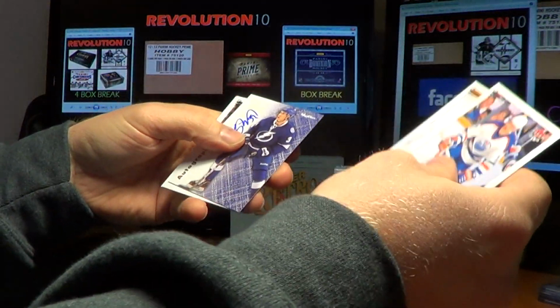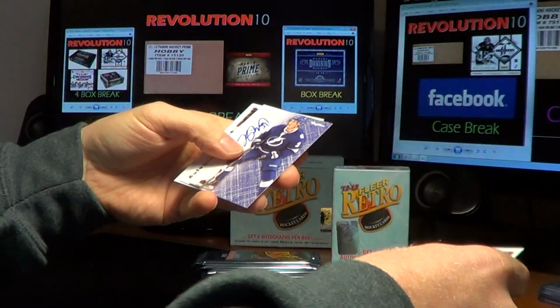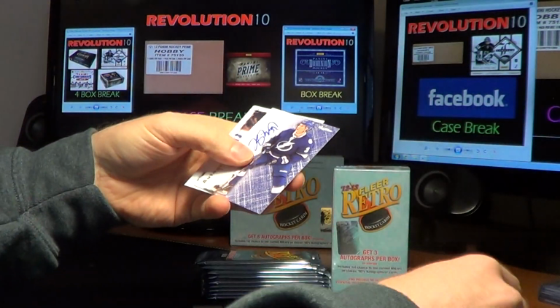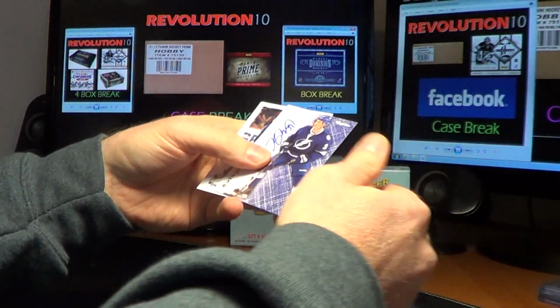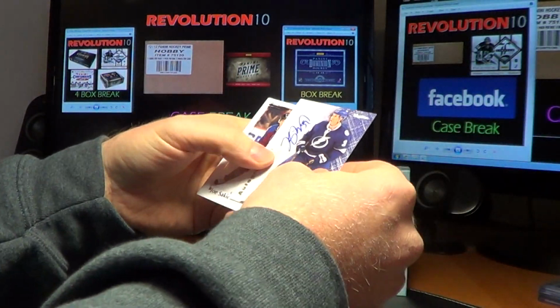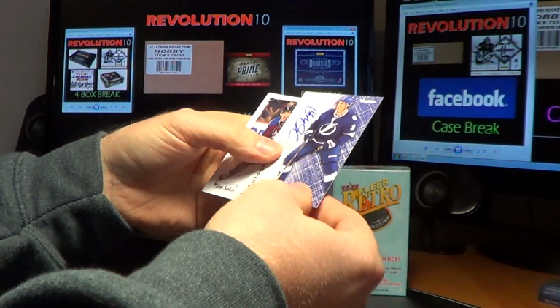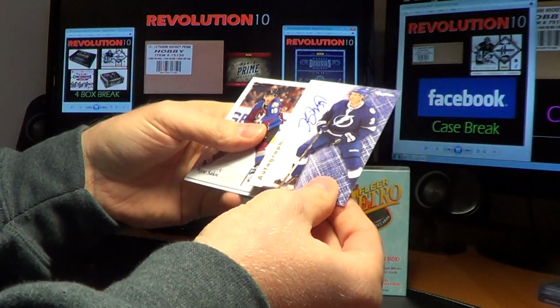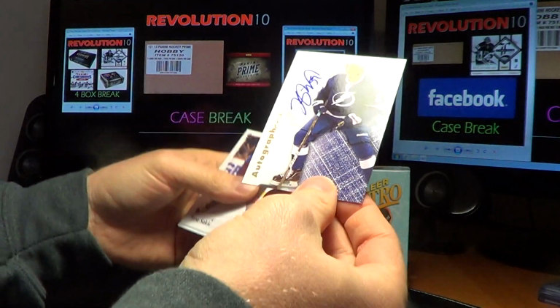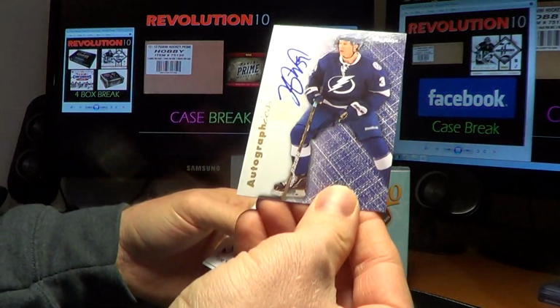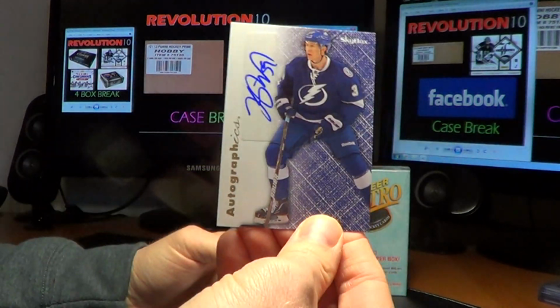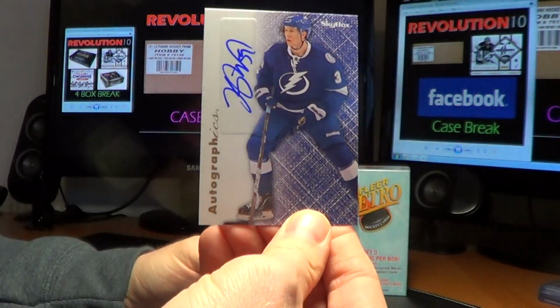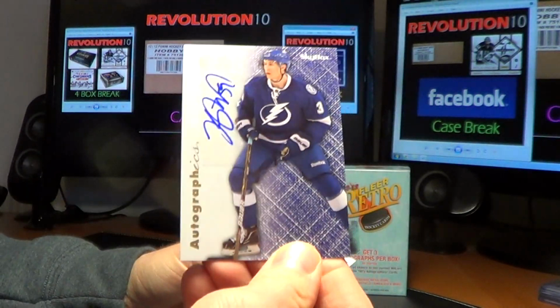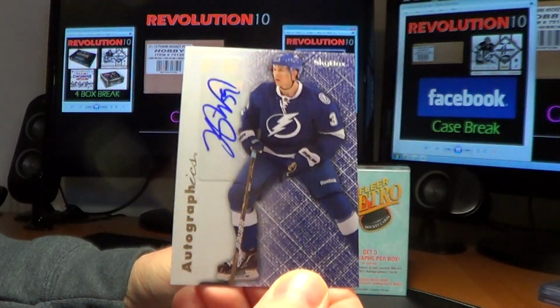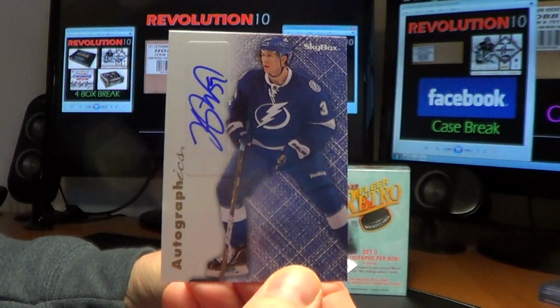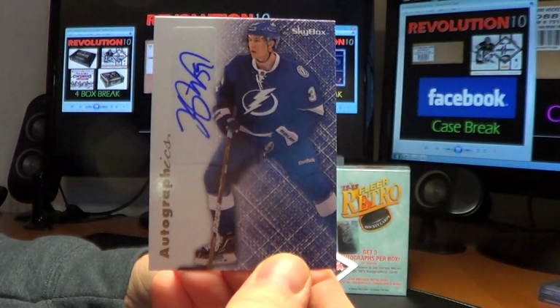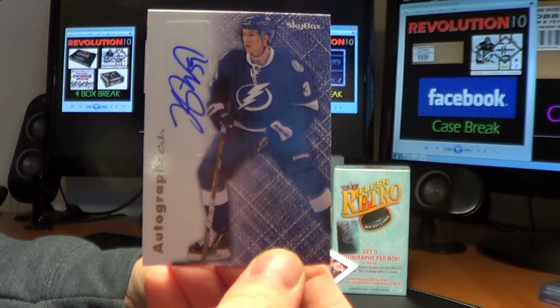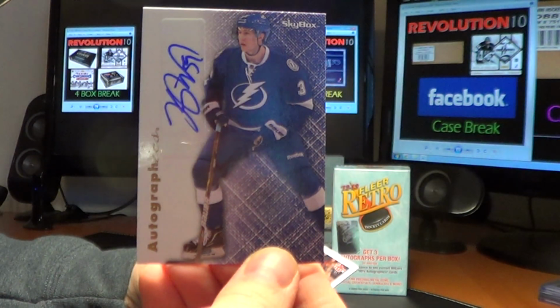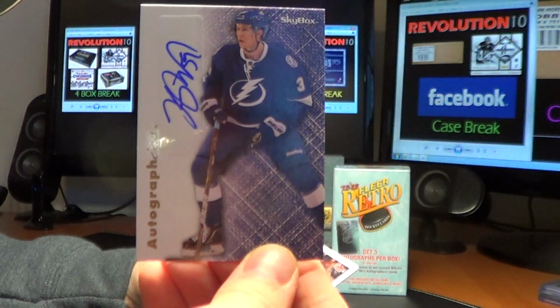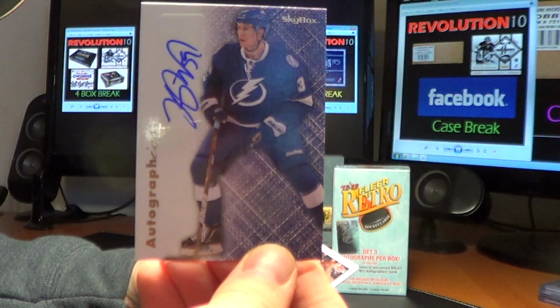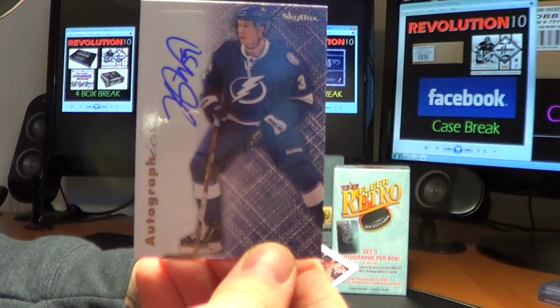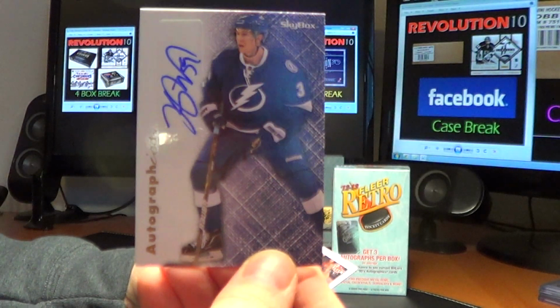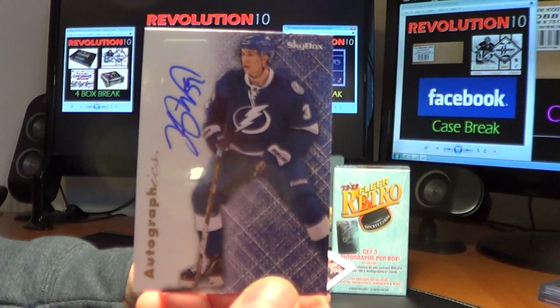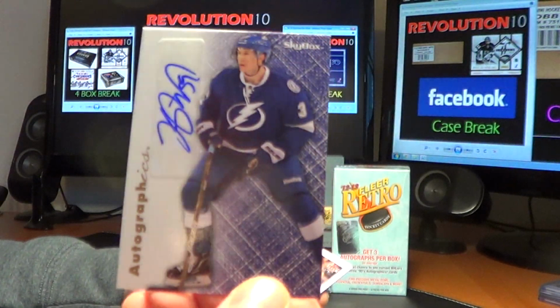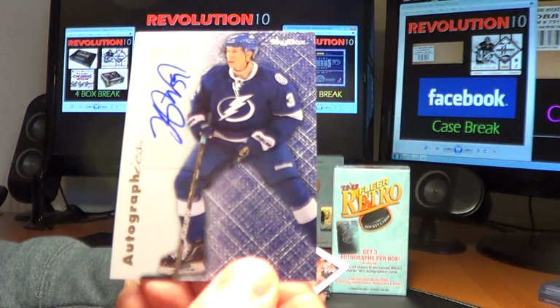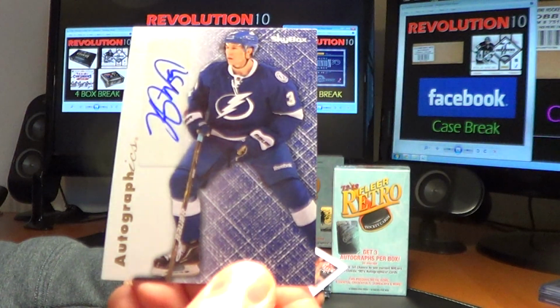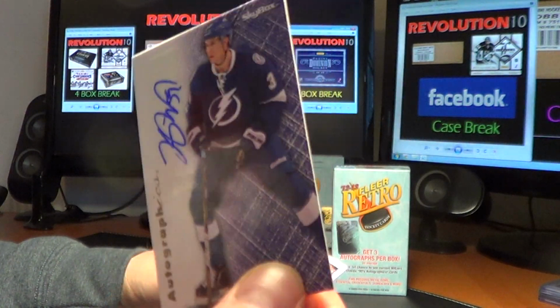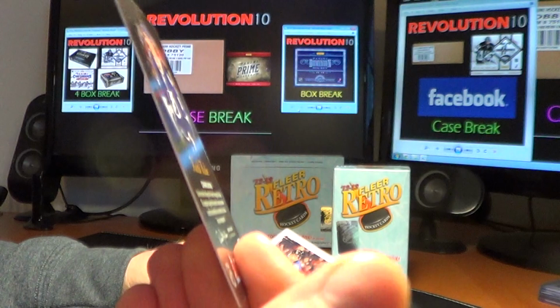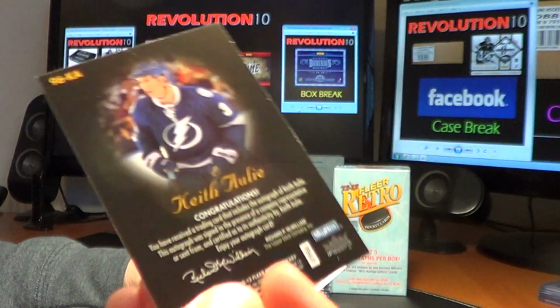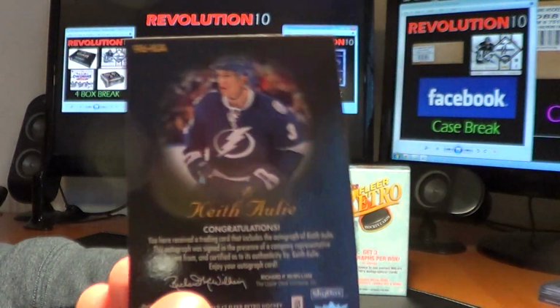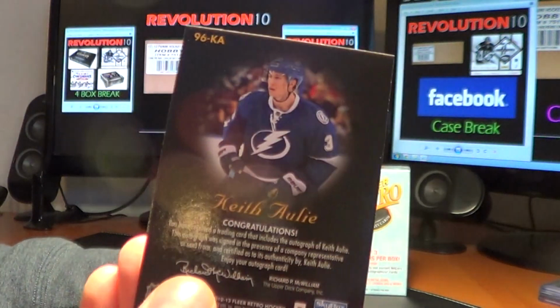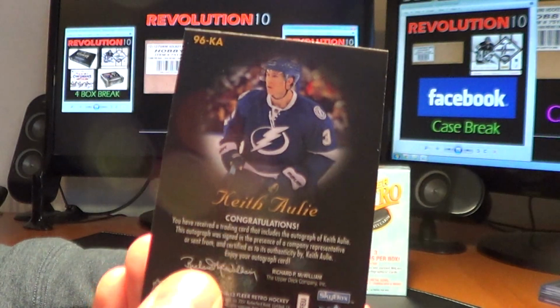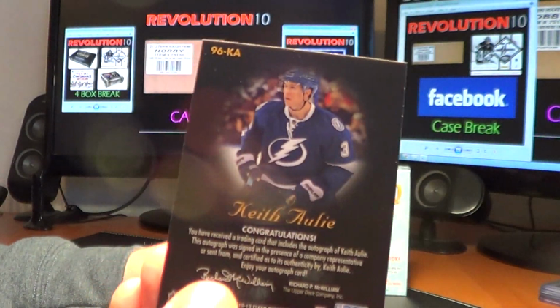First pack of Fleer Retro in the box break — we have an autograph, Skybox Autographics for the Tampa Bay Lightning, and that is Keith Oley. Tampa.